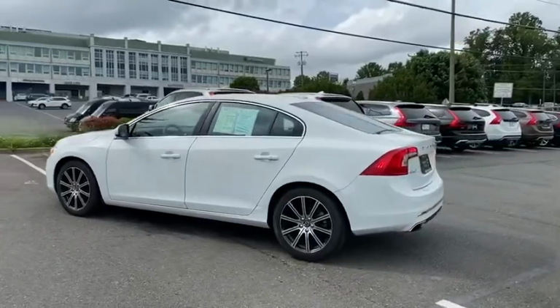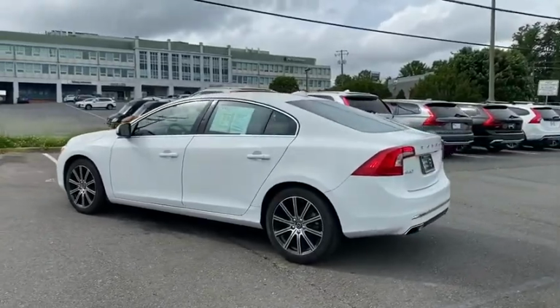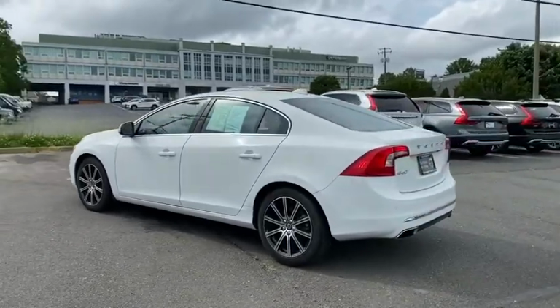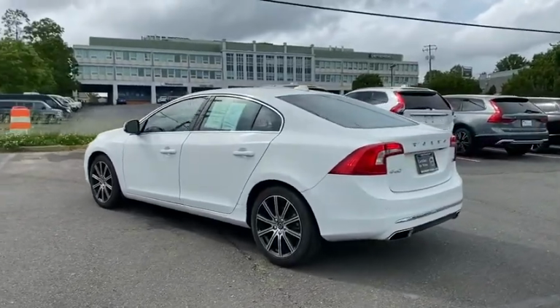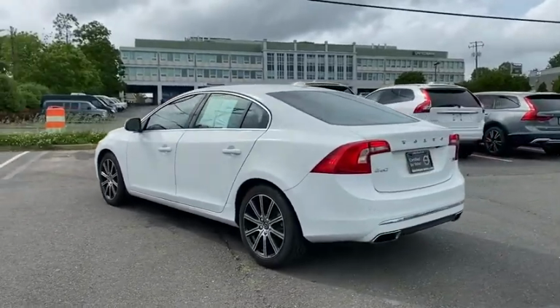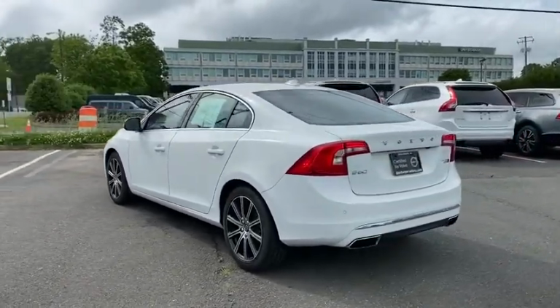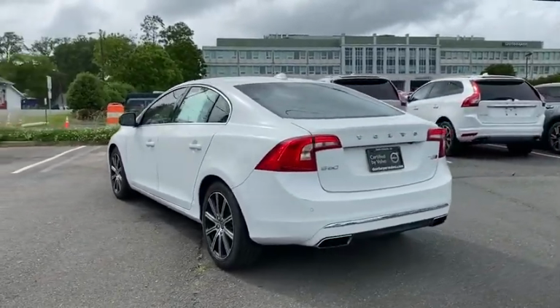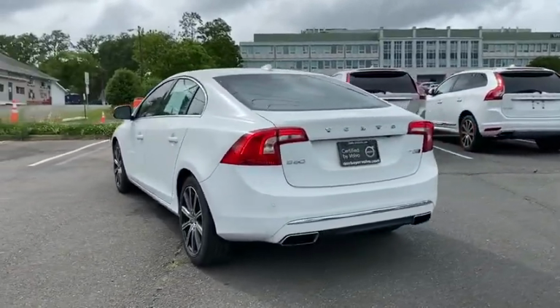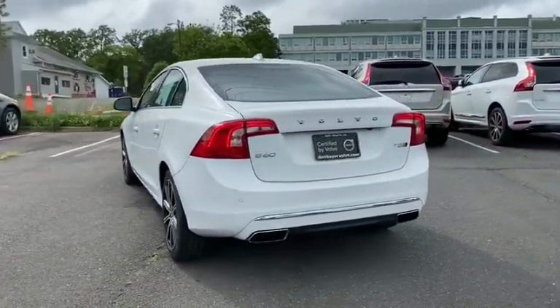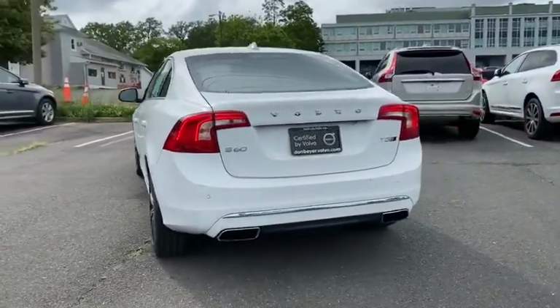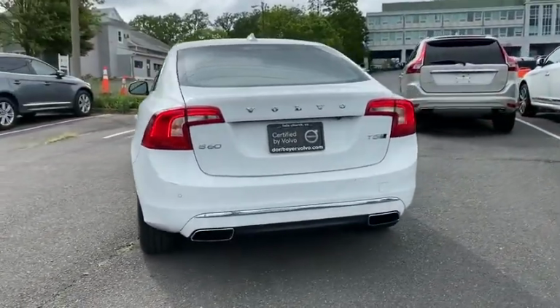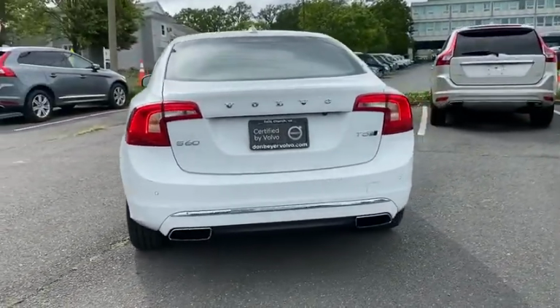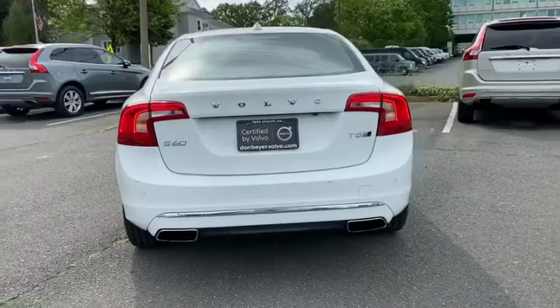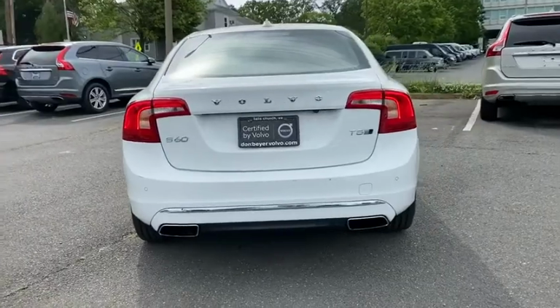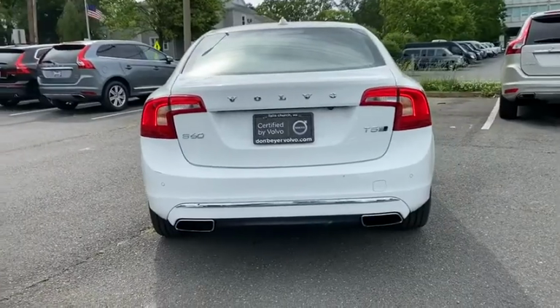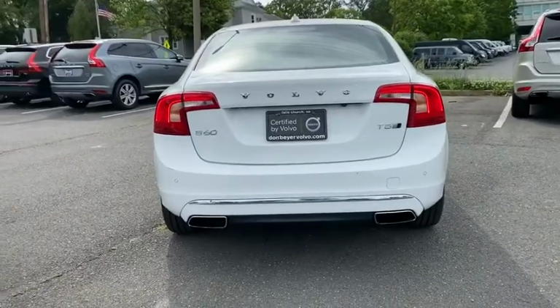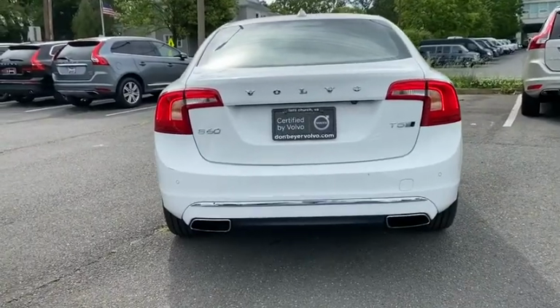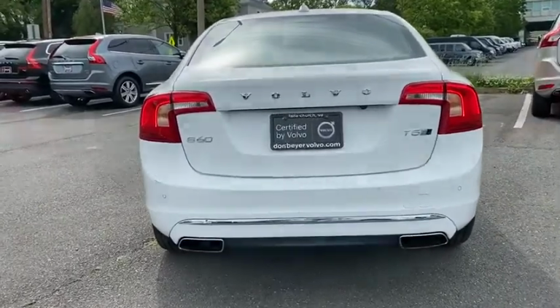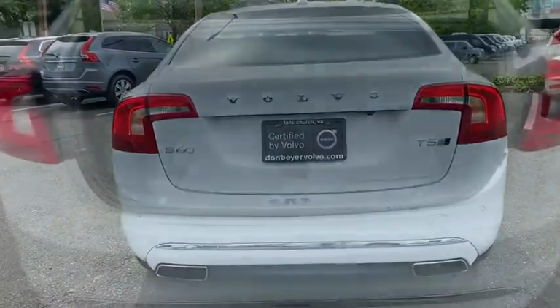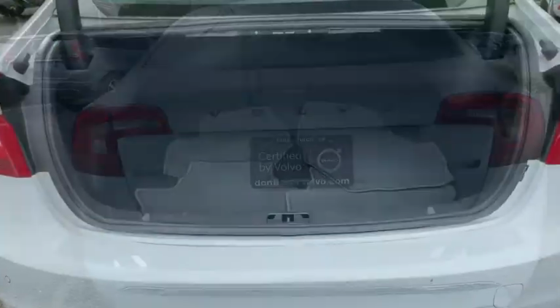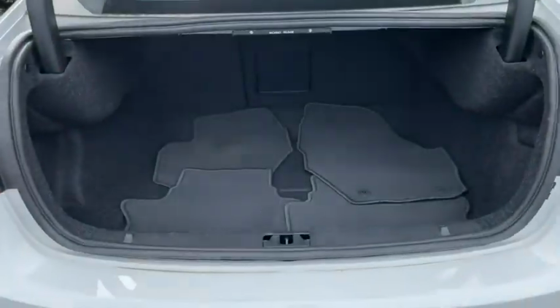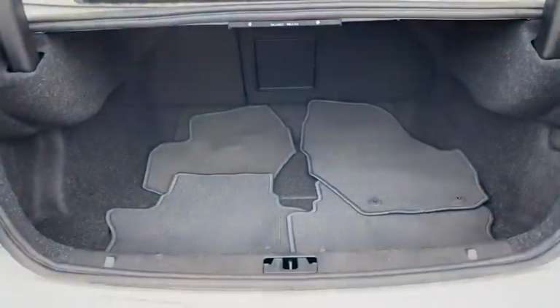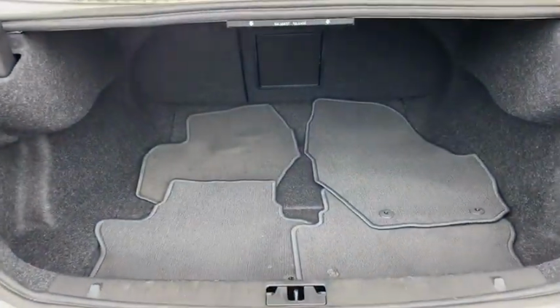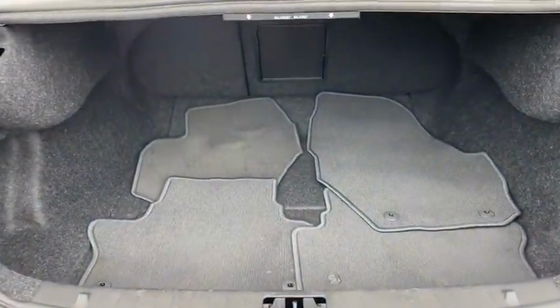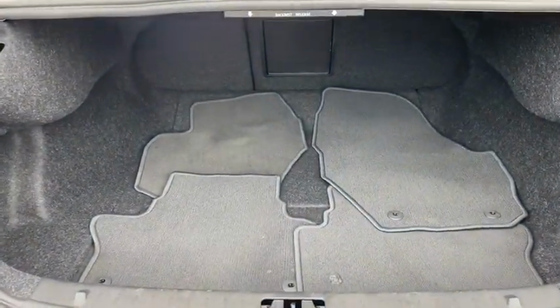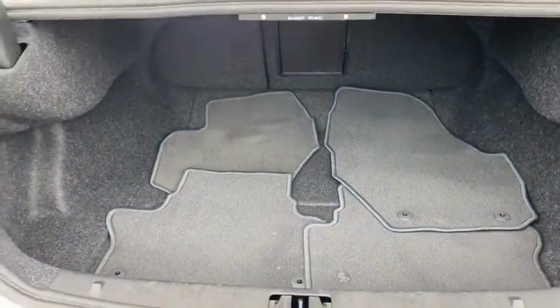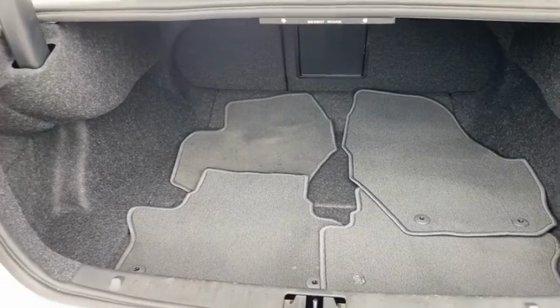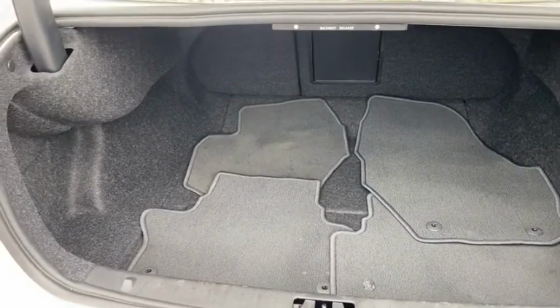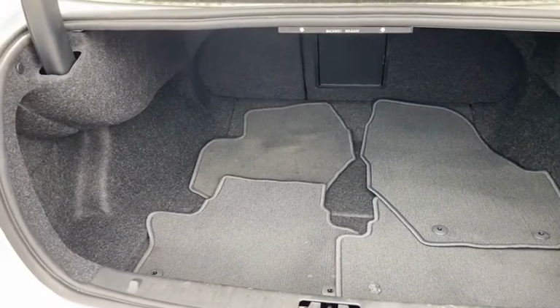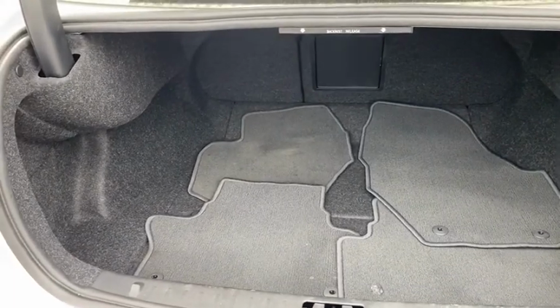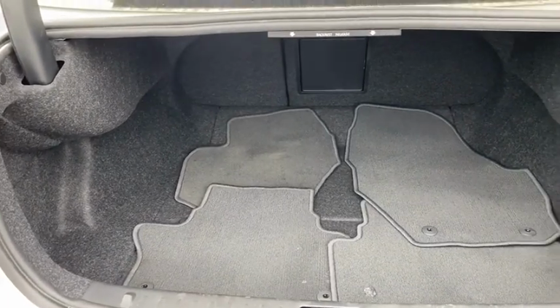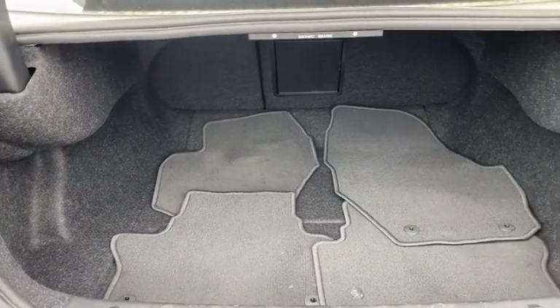All-wheel drive. Power passenger seat. Navigation system. Traction control. Dual airbags. Power steering. Cruise control. Four-wheel disc brakes. Eight speakers. Keyless go. Security system.